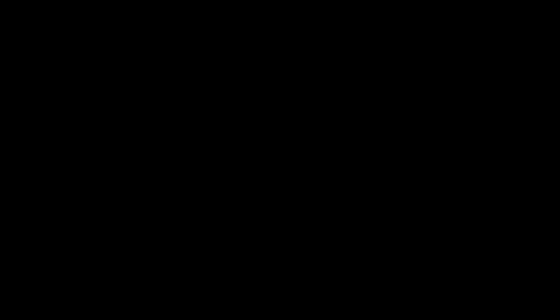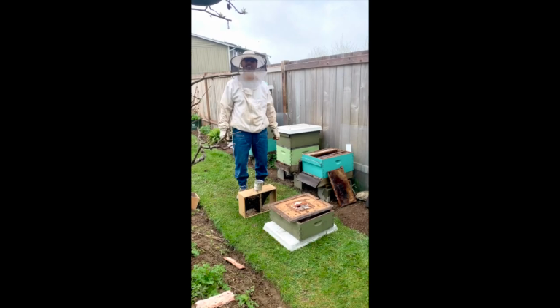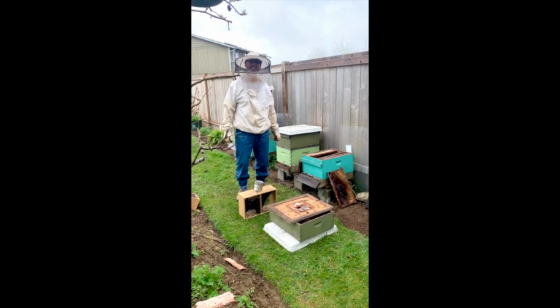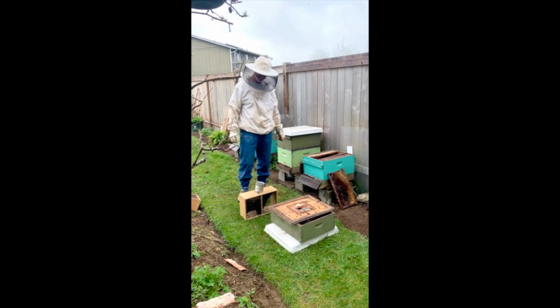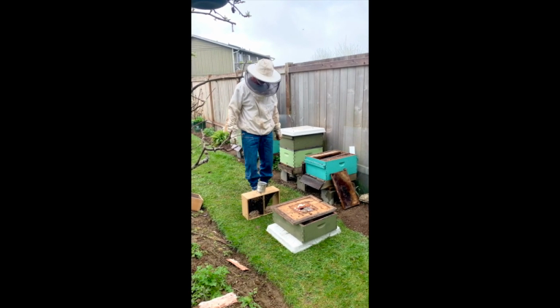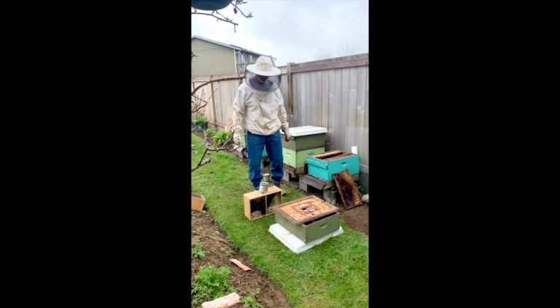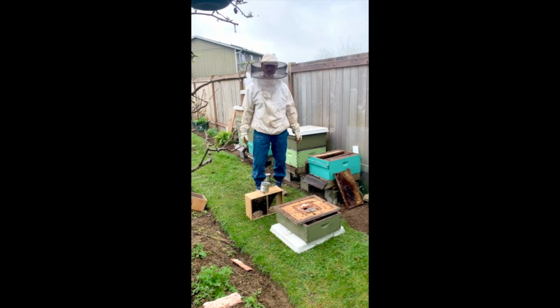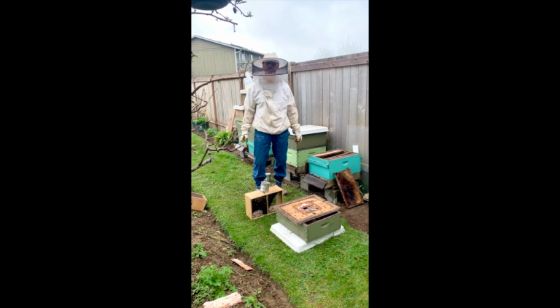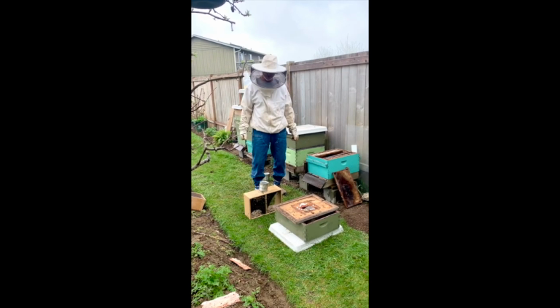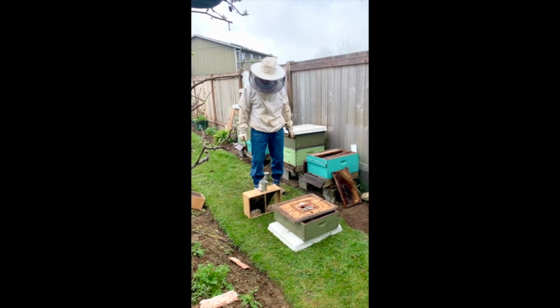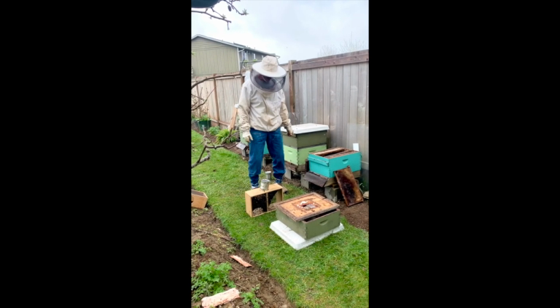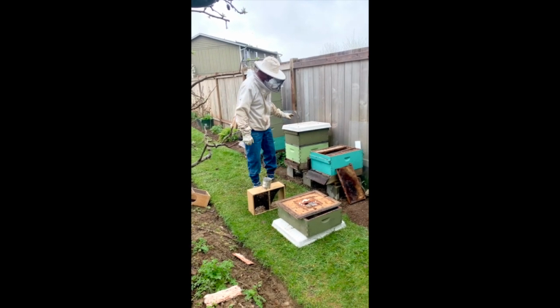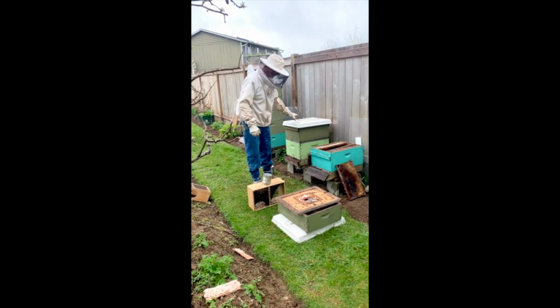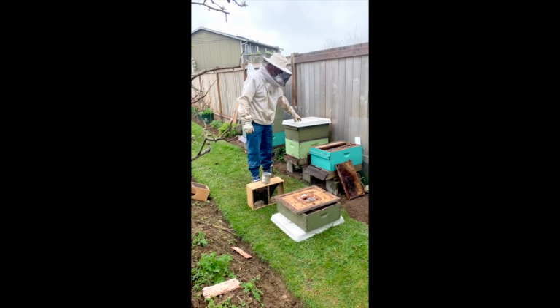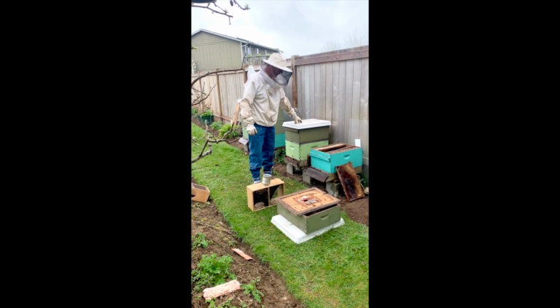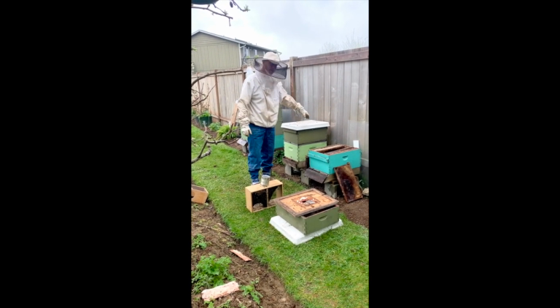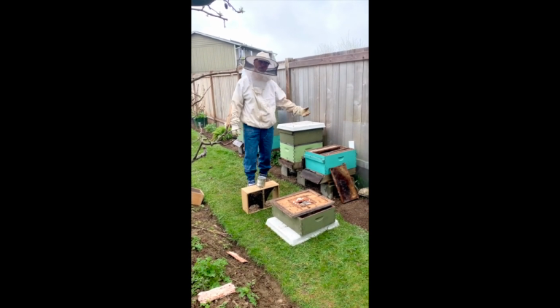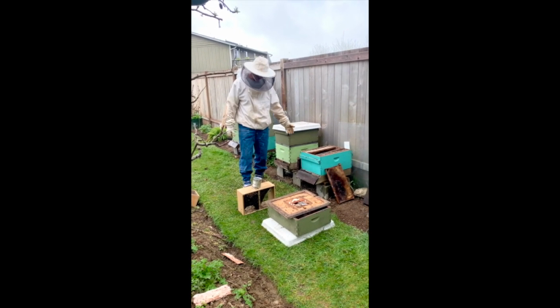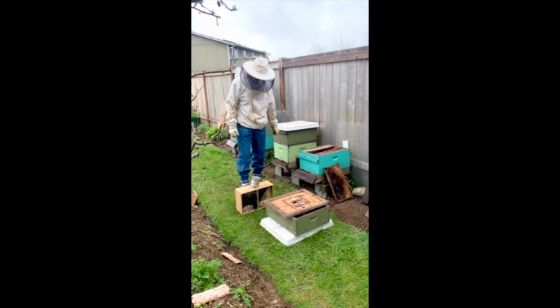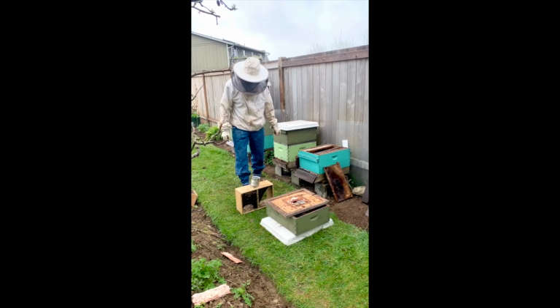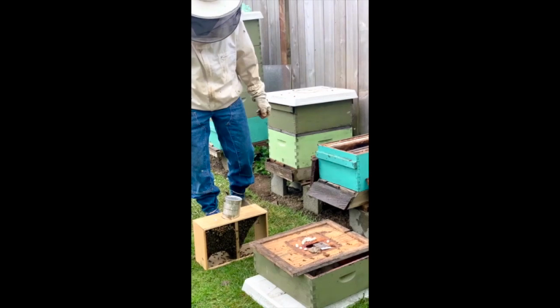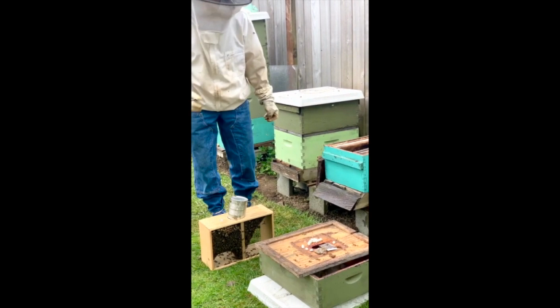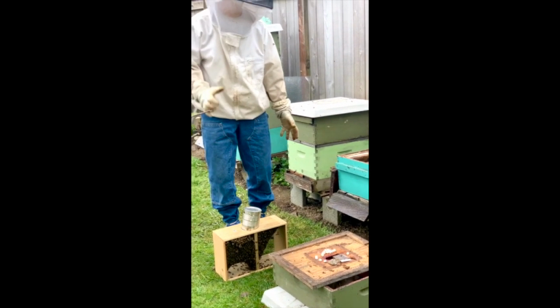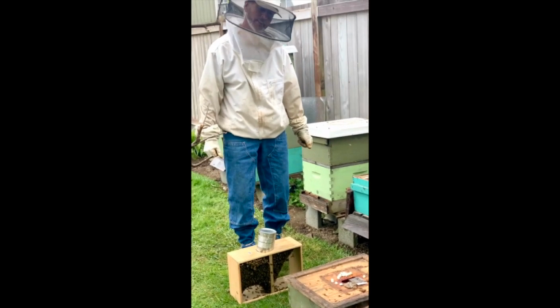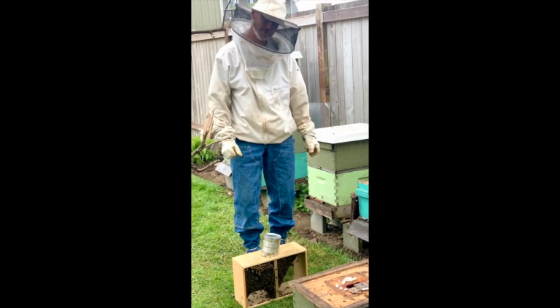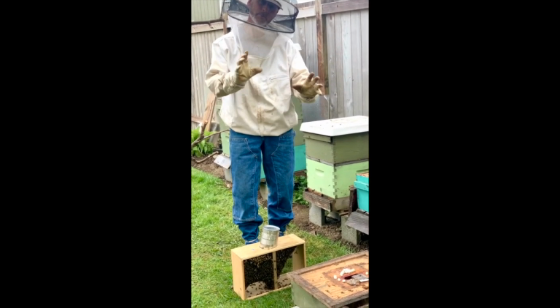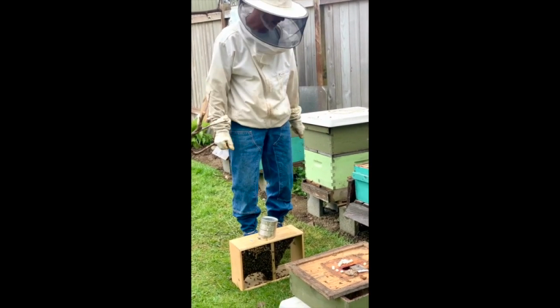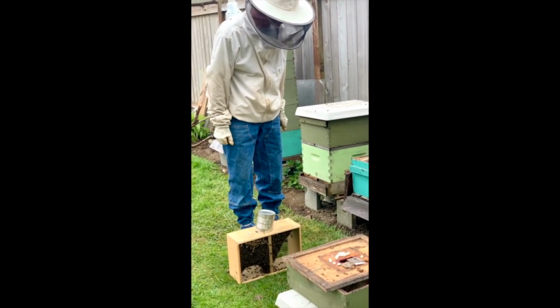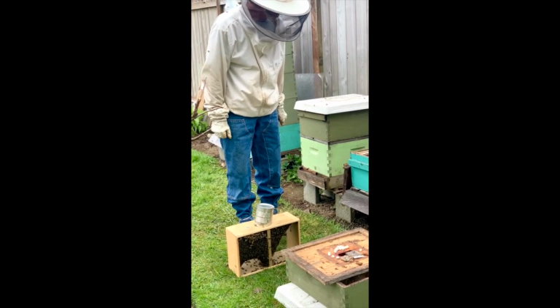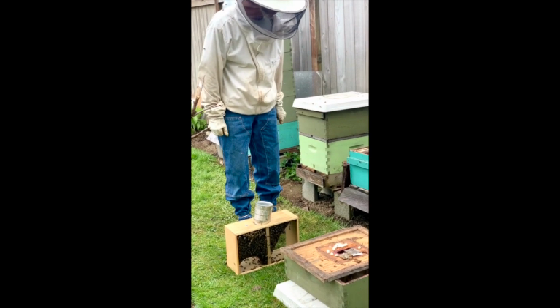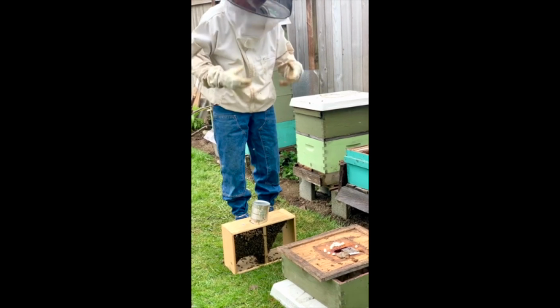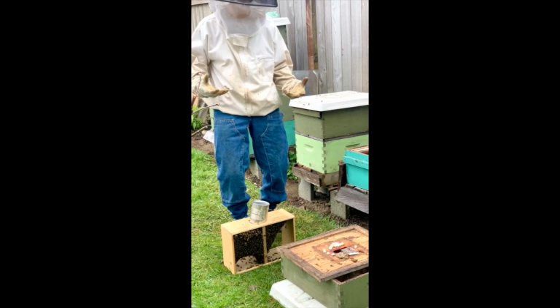Hi there! This is Russ and Hiromi from Urban Earth Gardens. I've already installed one hive here, and we're going to do another one and double up on a couple of videos. This is going to show you how we do it.